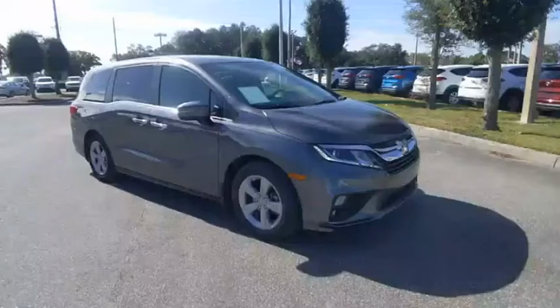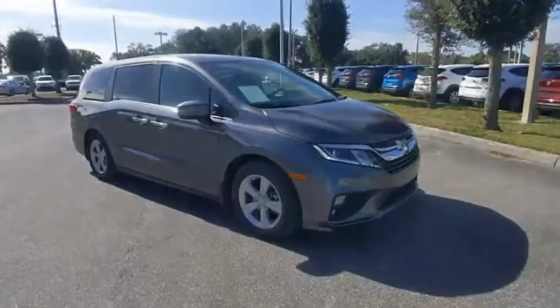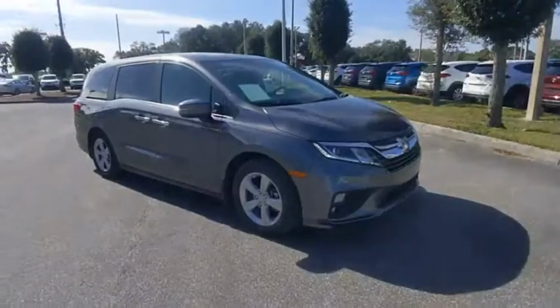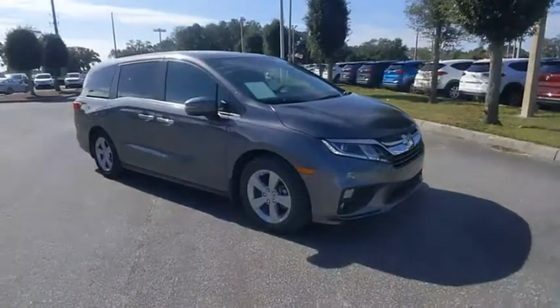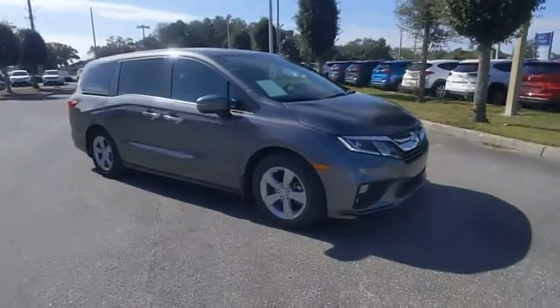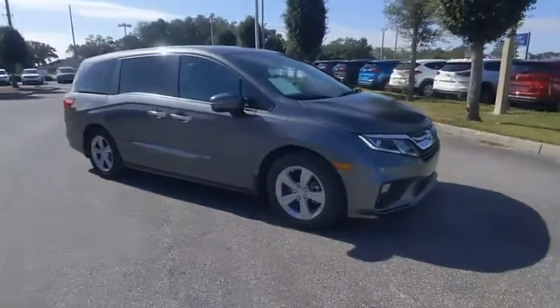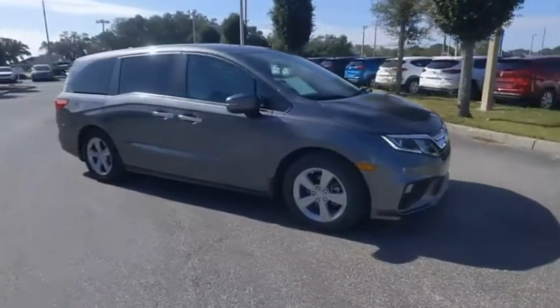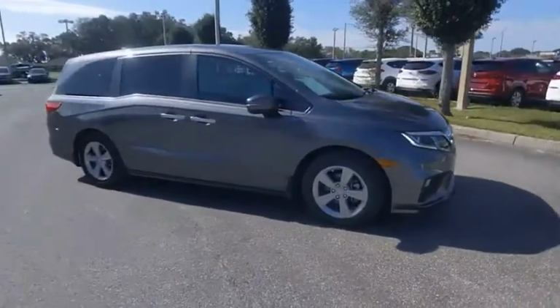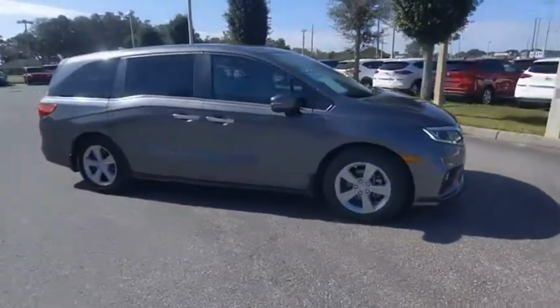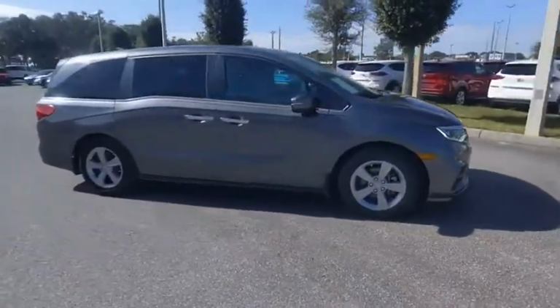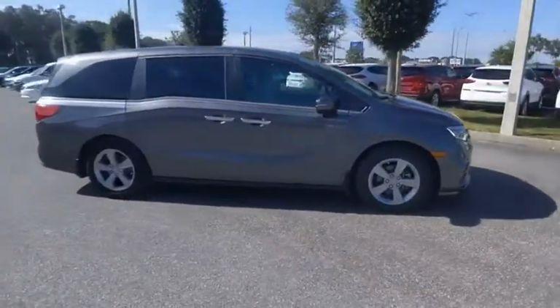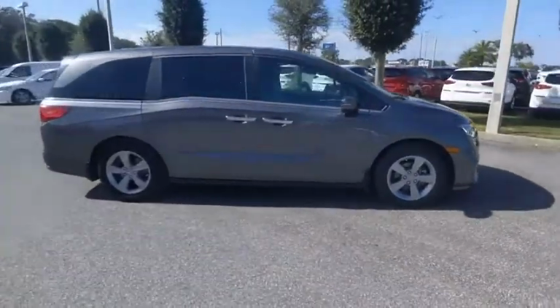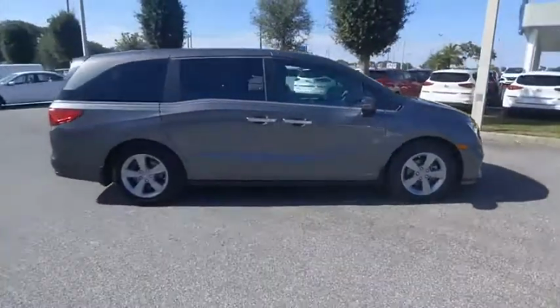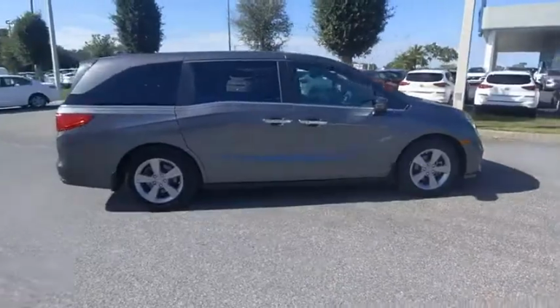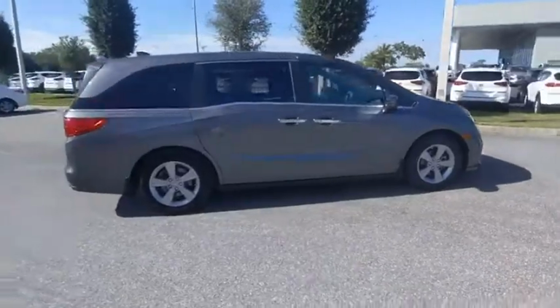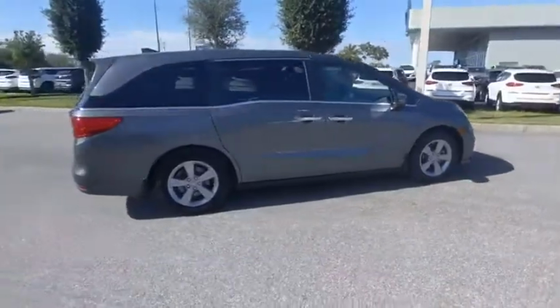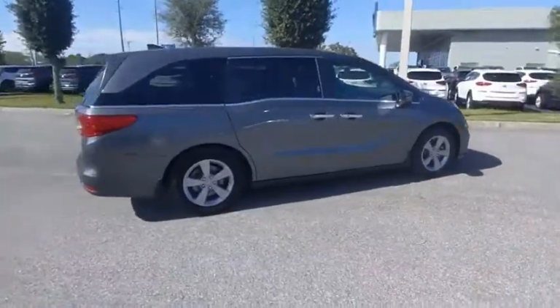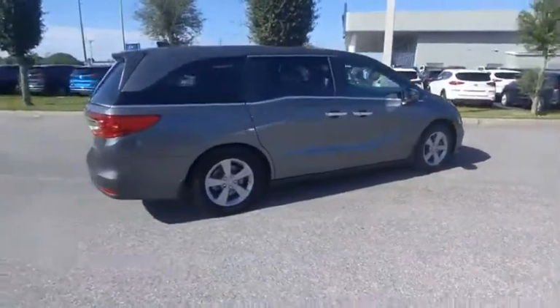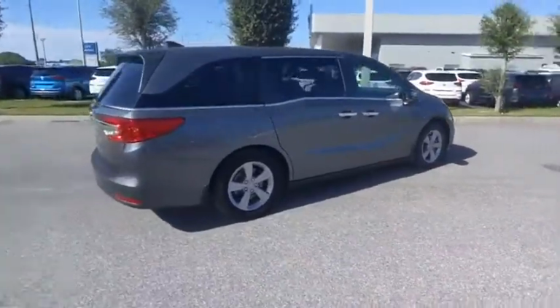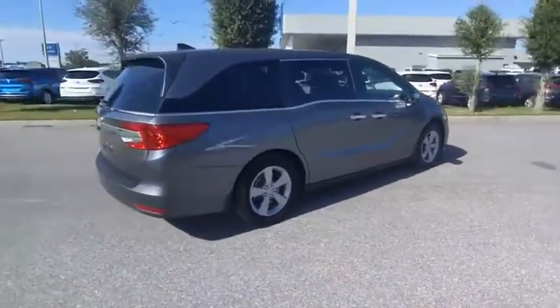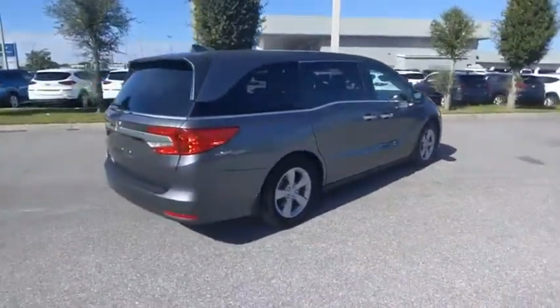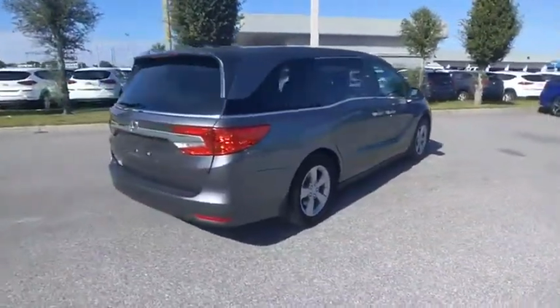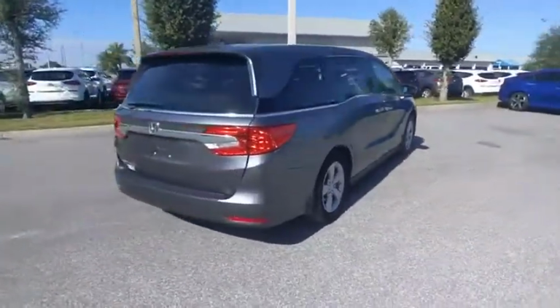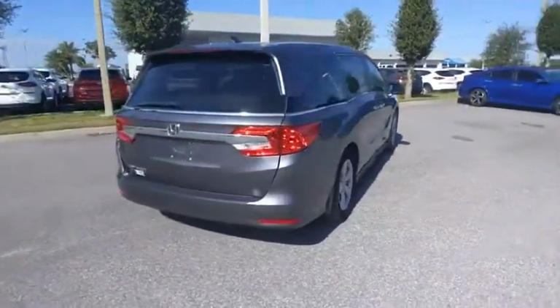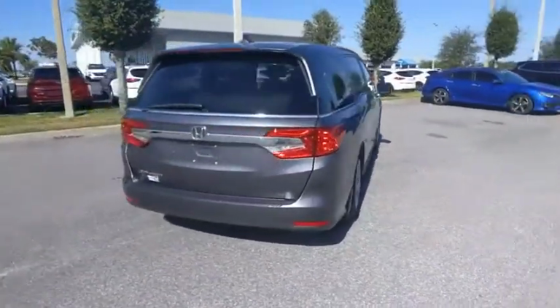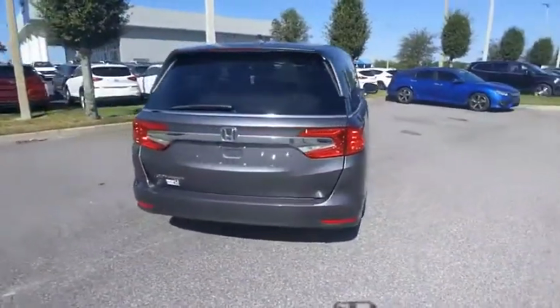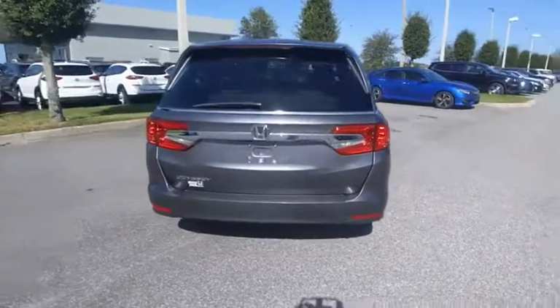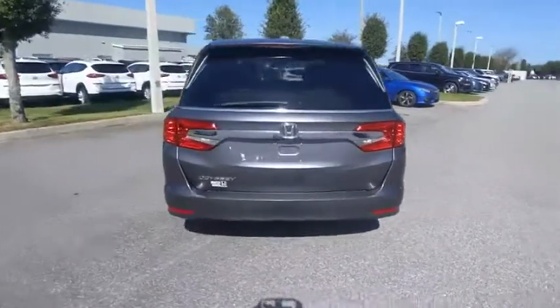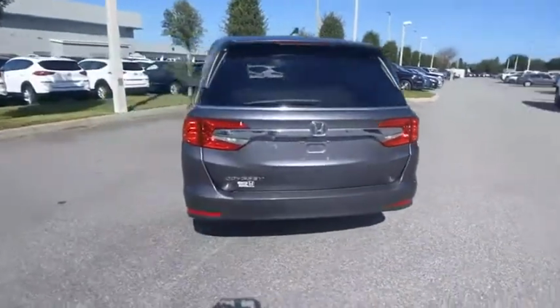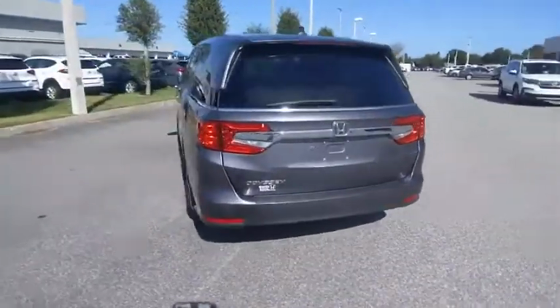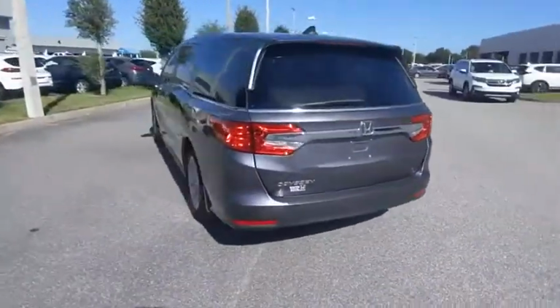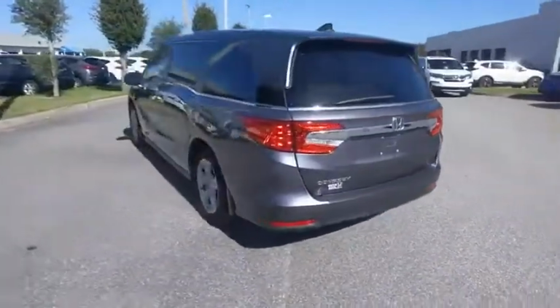Come test drive the 2019 Odyssey. The Honda Odyssey is a showcase of distinguished style, captivating technology, and advanced safety features. A must for all families.